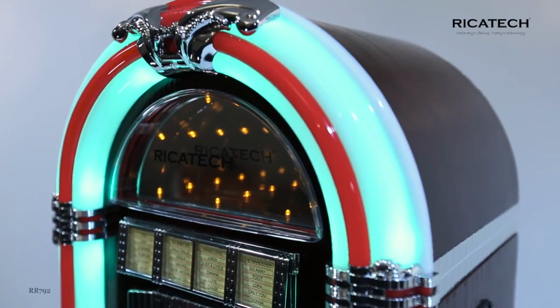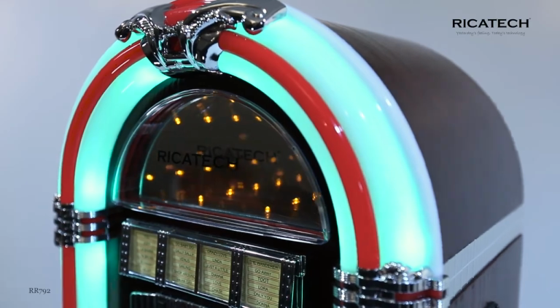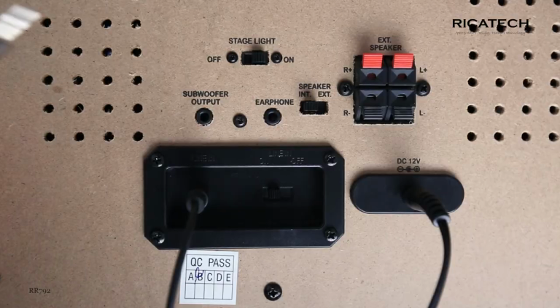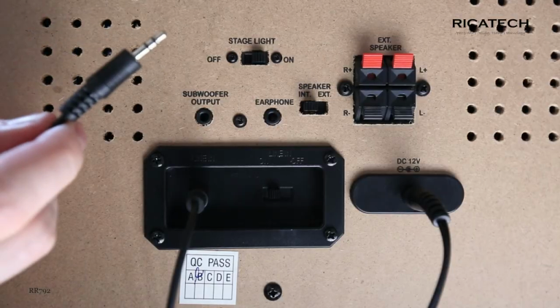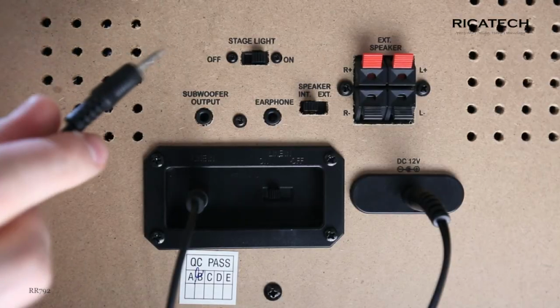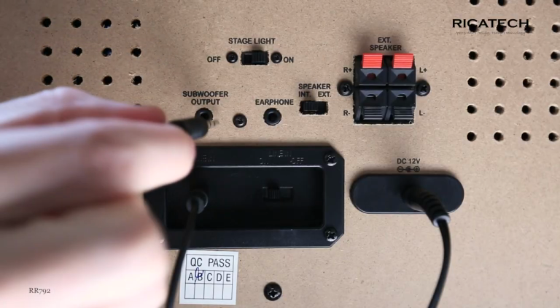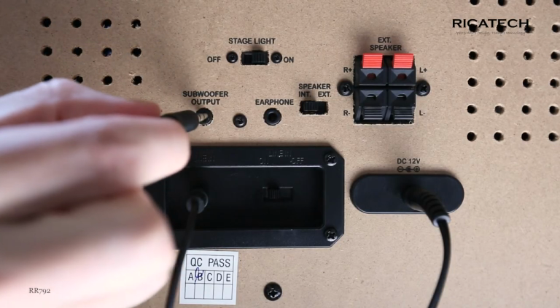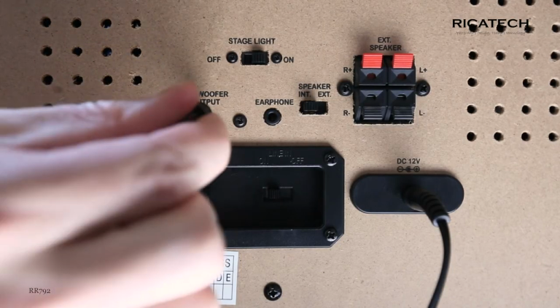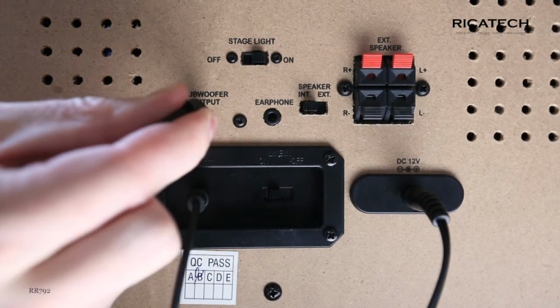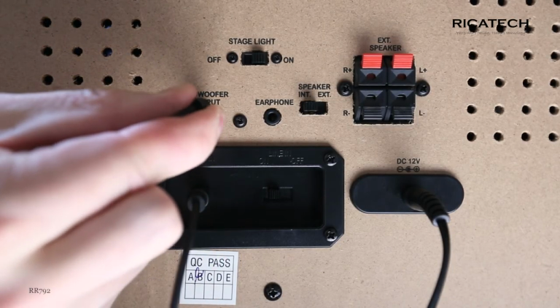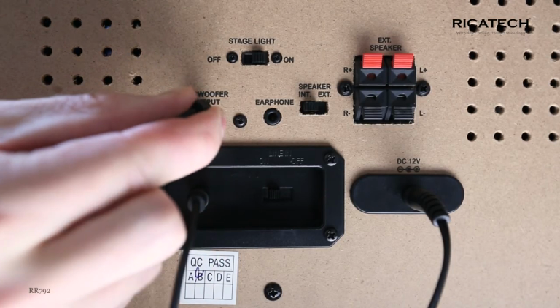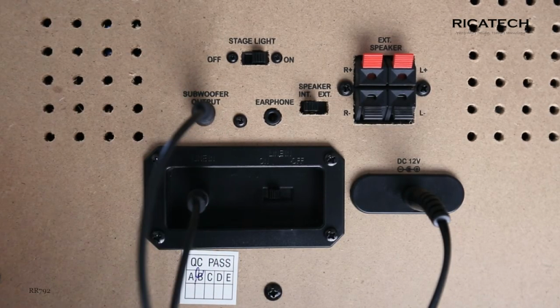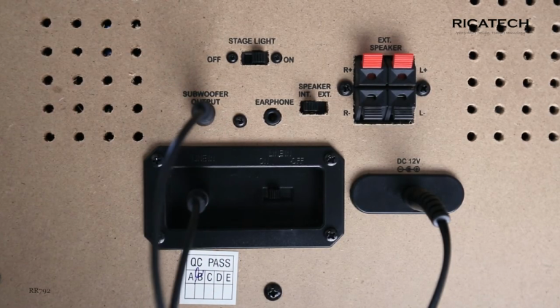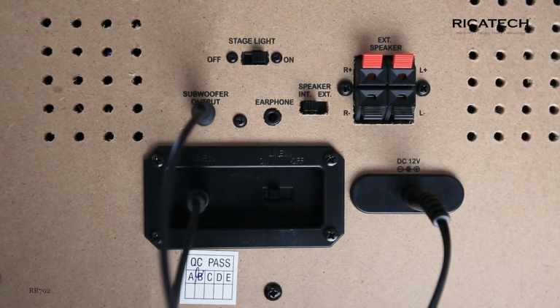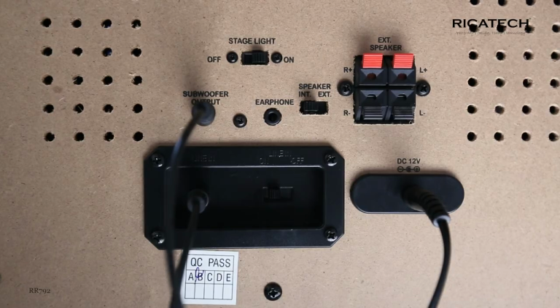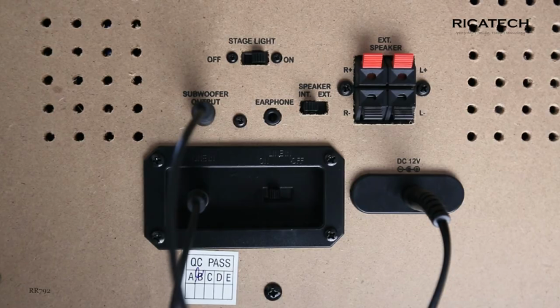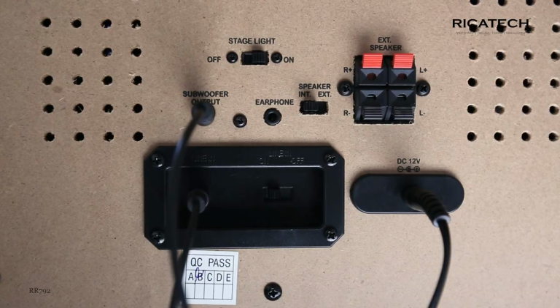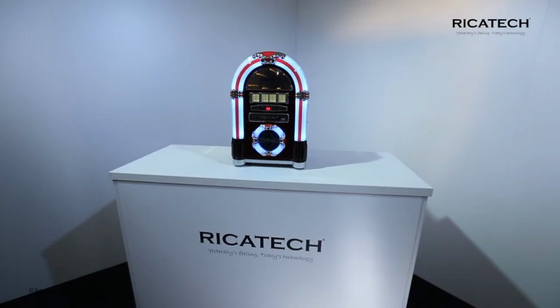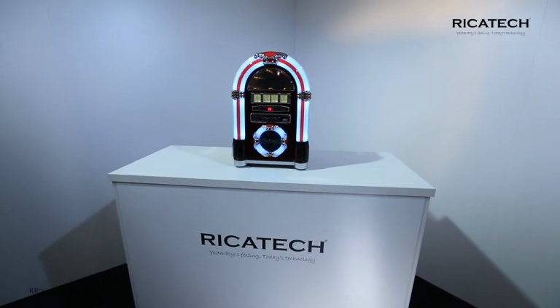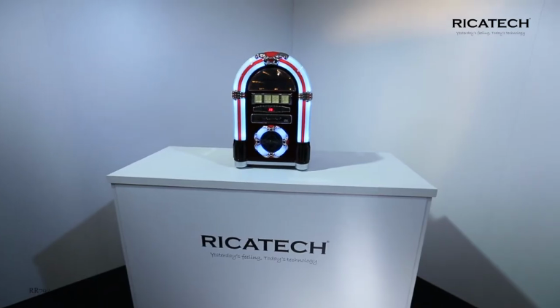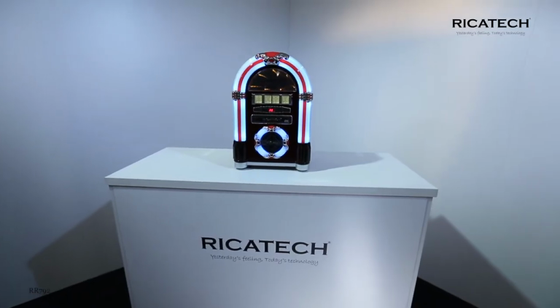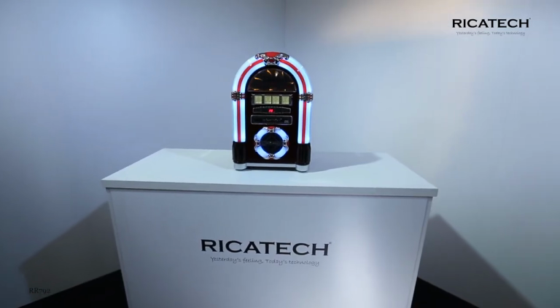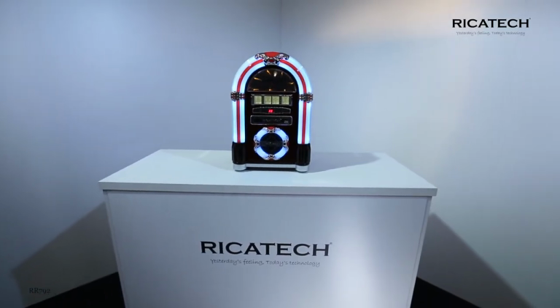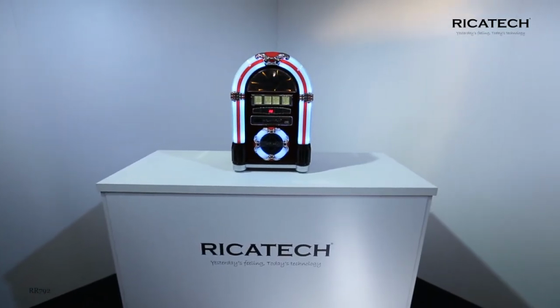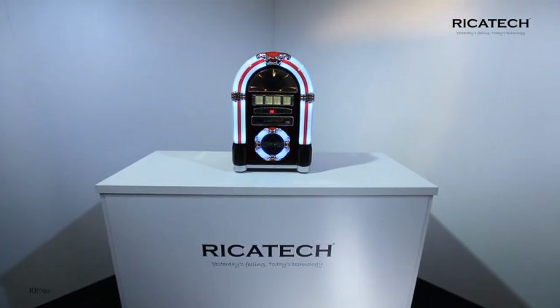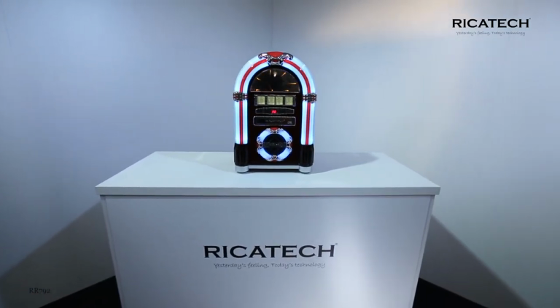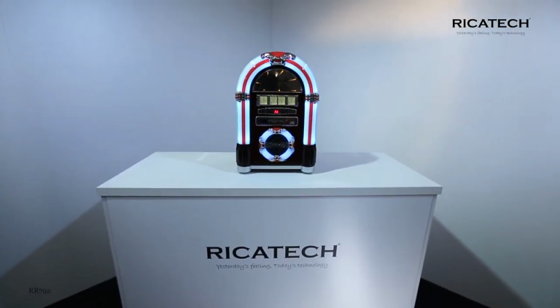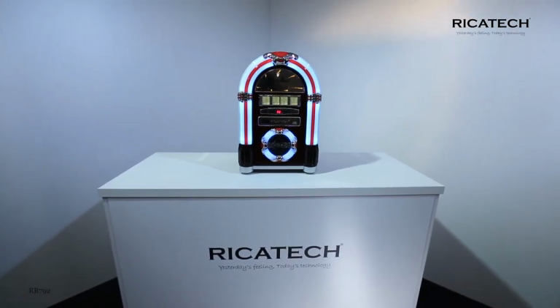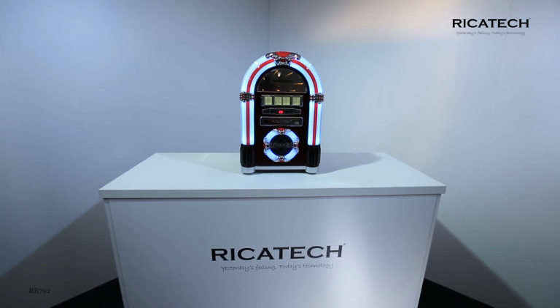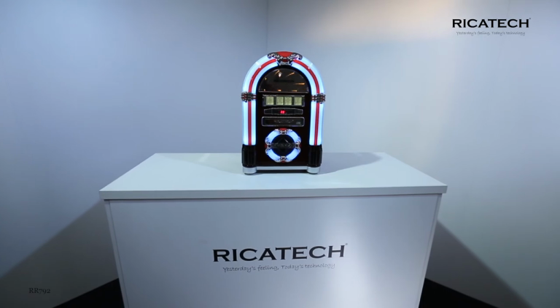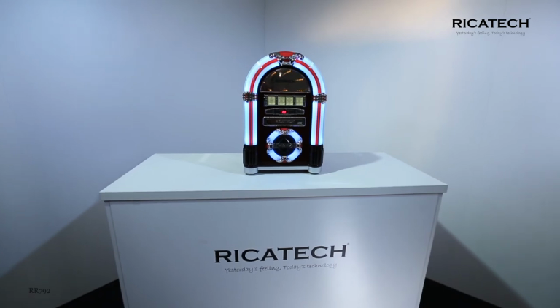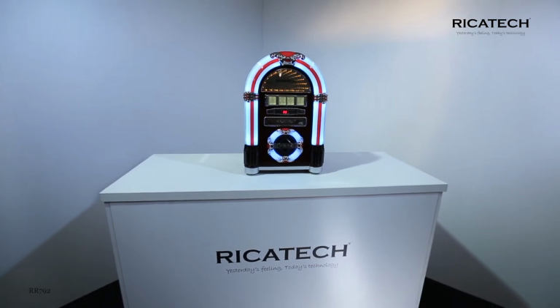With the subwoofer output, you can give these songs an extra push. The supplied remote control ensures complete convenience, so you can let all your music ring out of this handy jukebox.